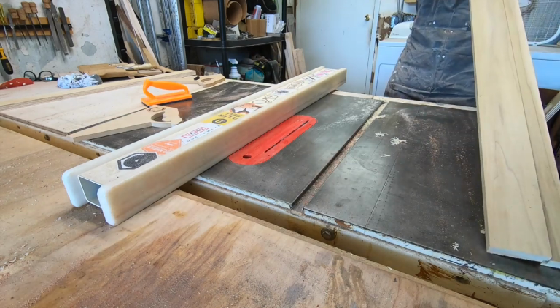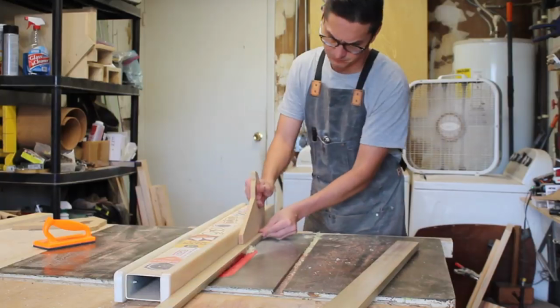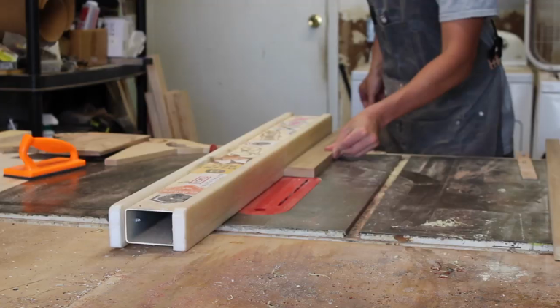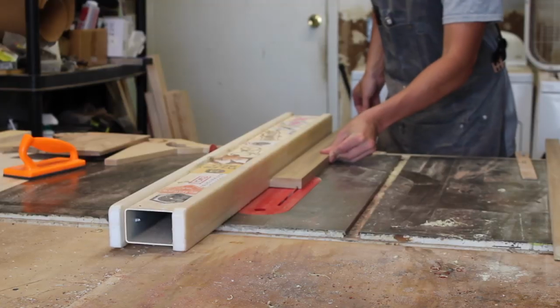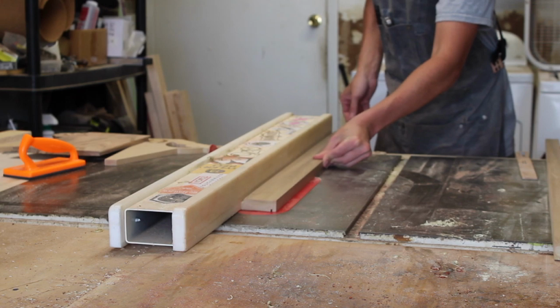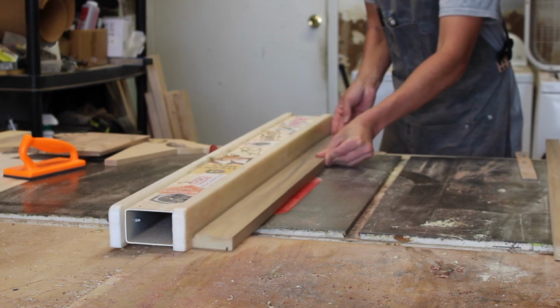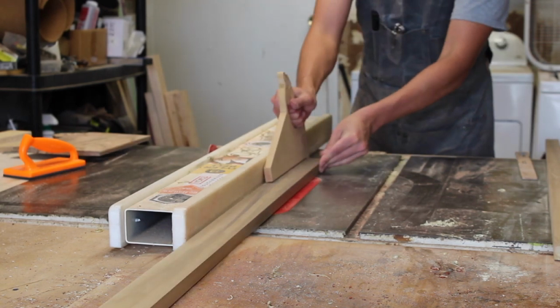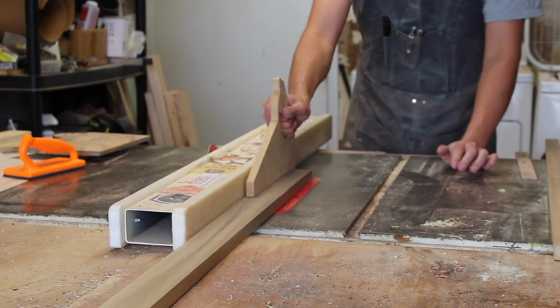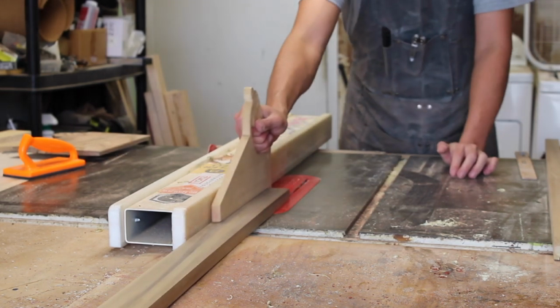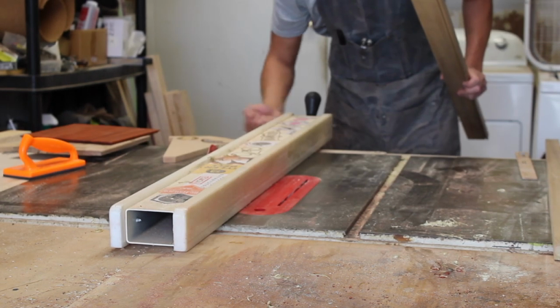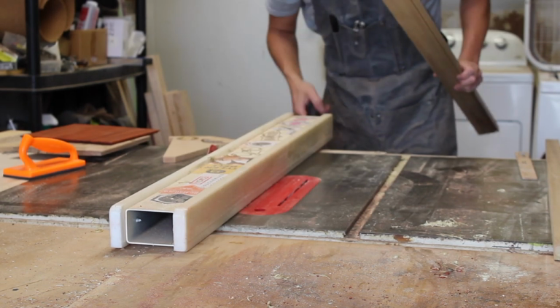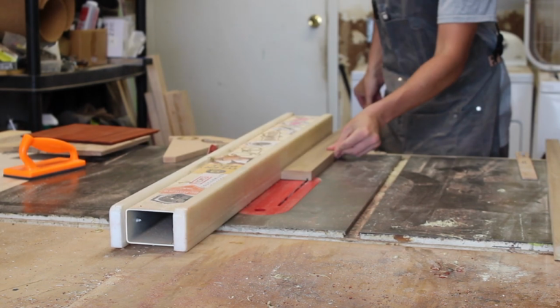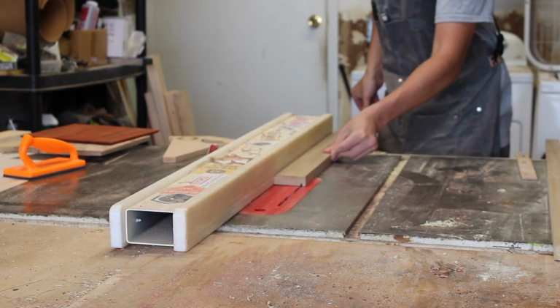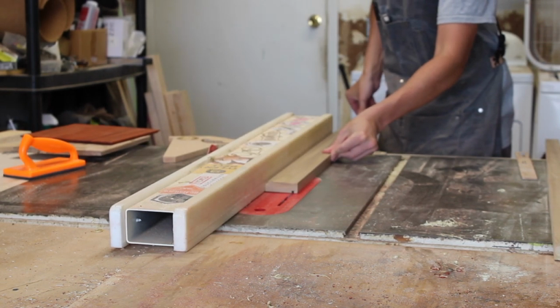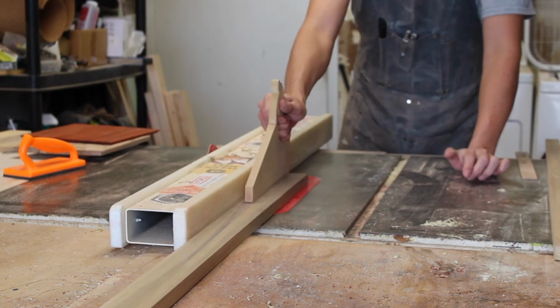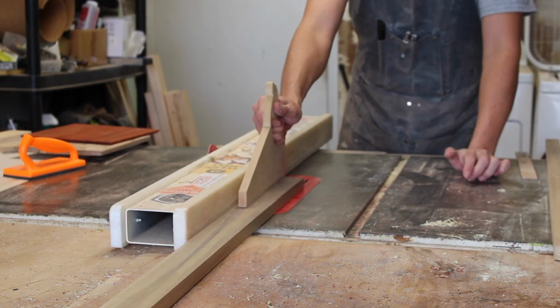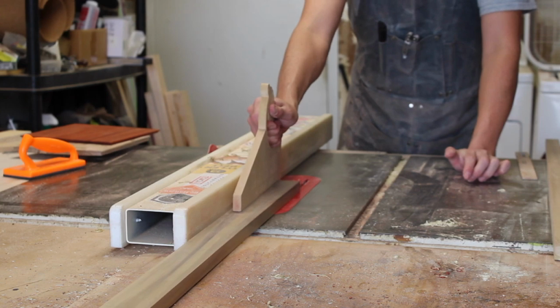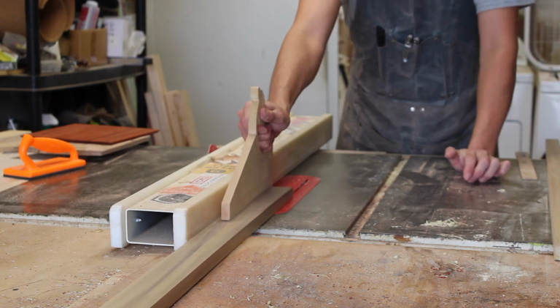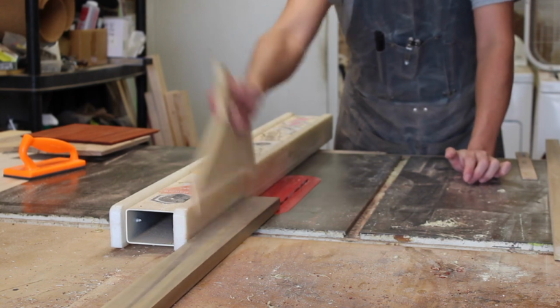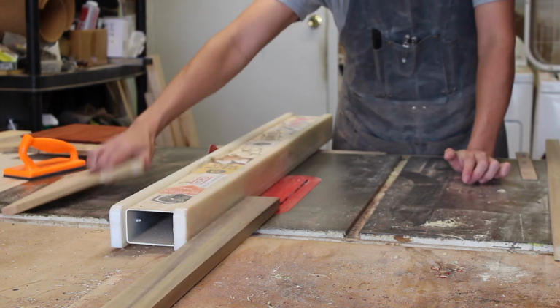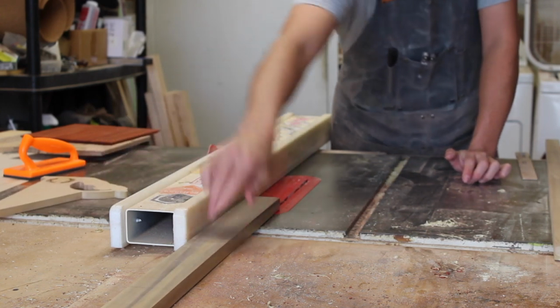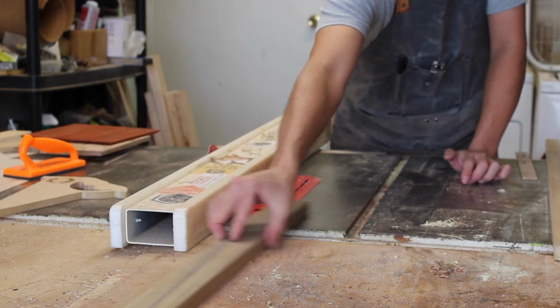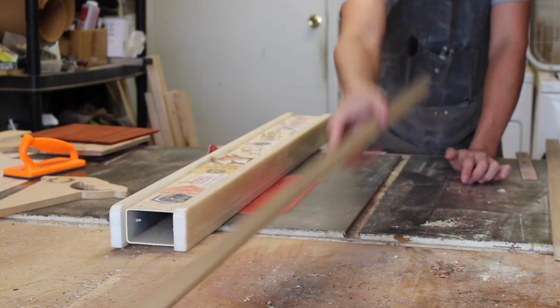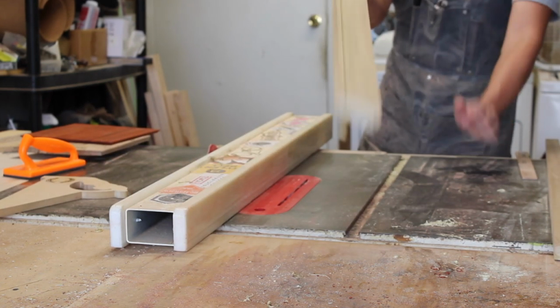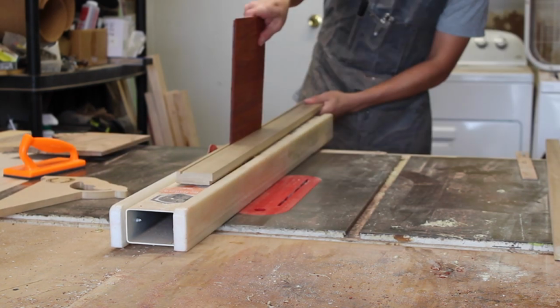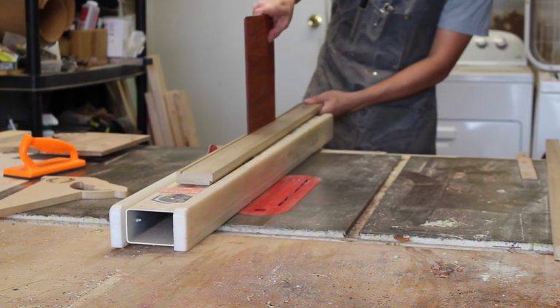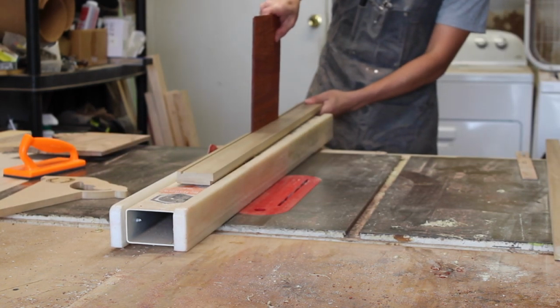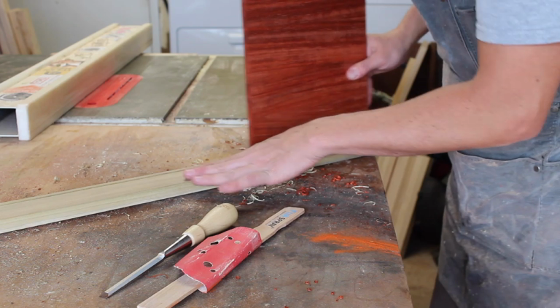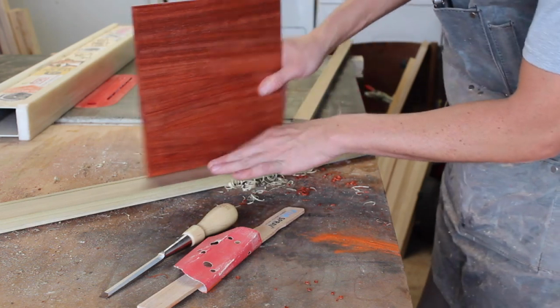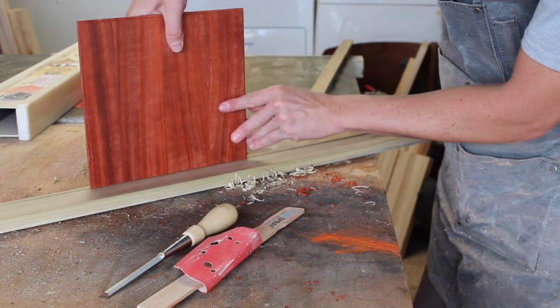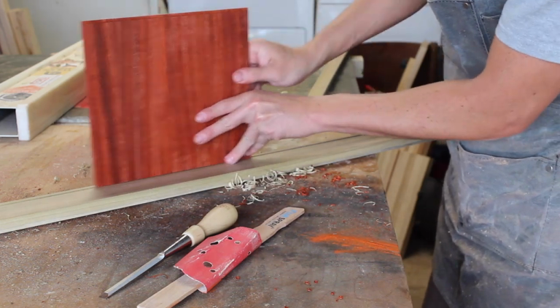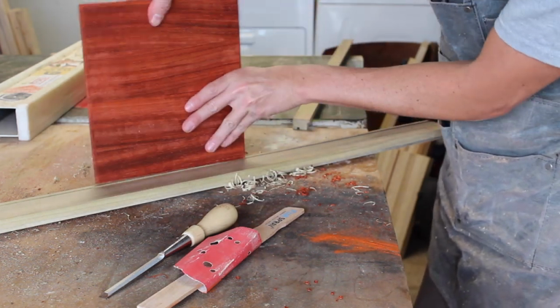I then ripped down the dados making one cut and then bumping the fence slightly in and making a second pass. As you can see by the test fit, it worked fine with just a little bit of cleanup.